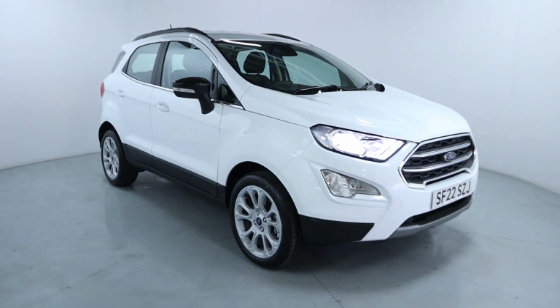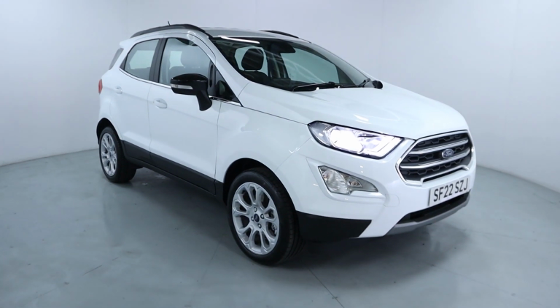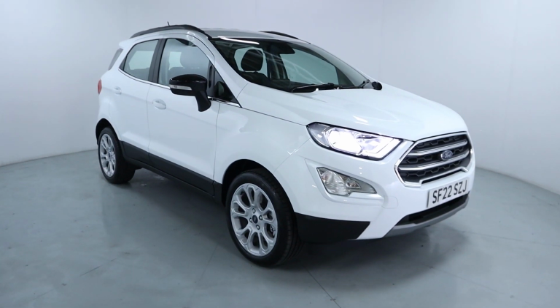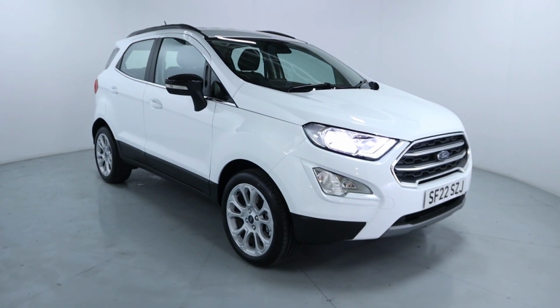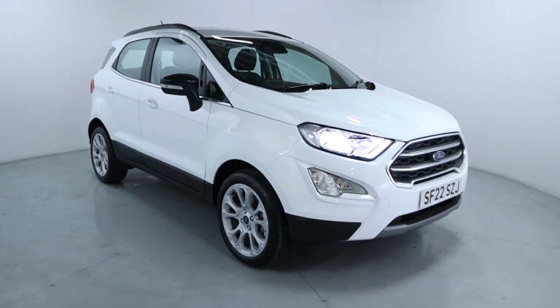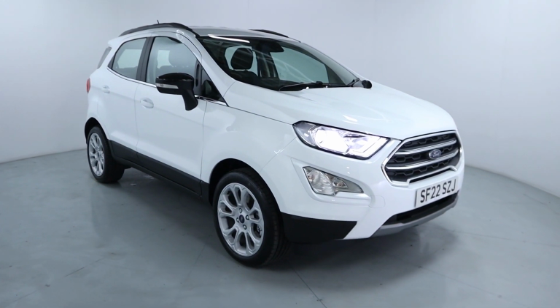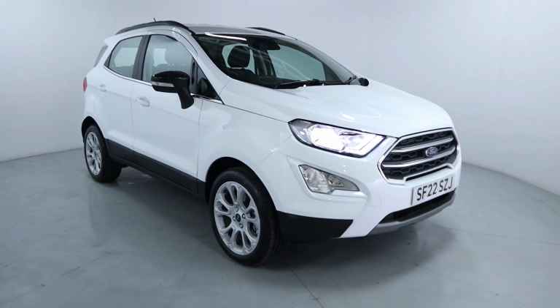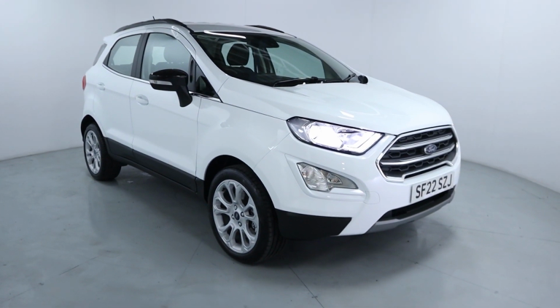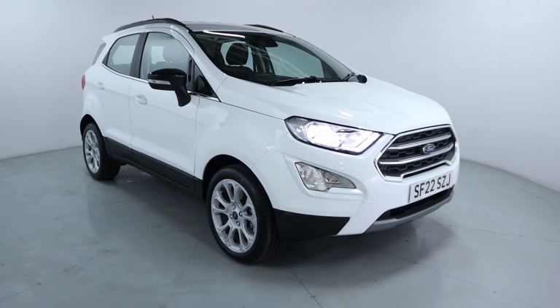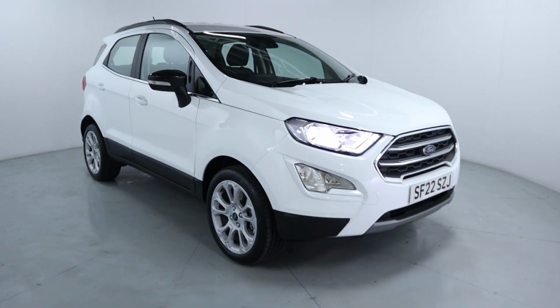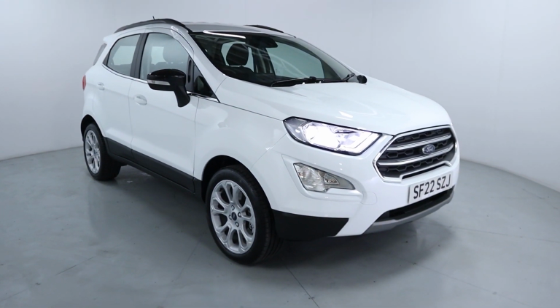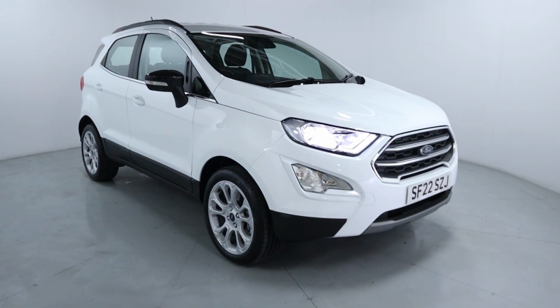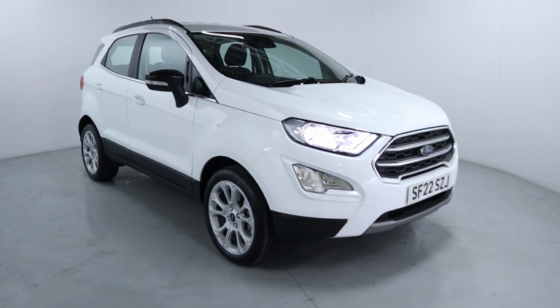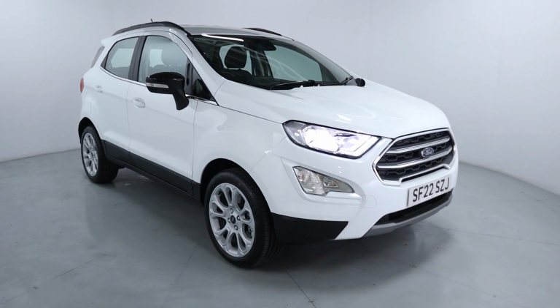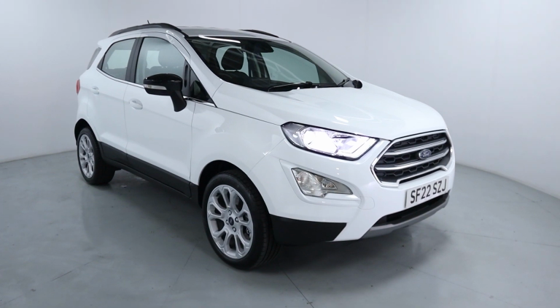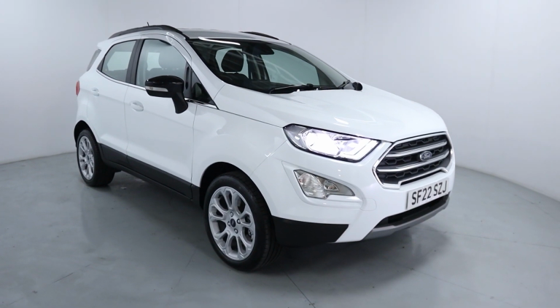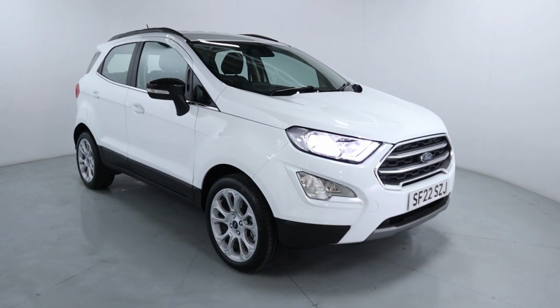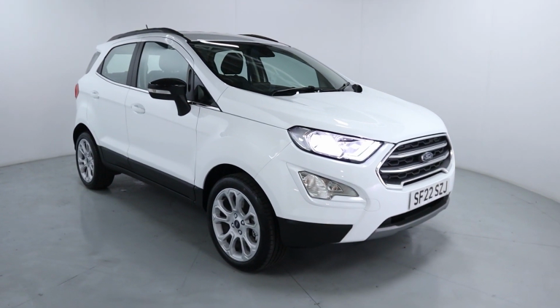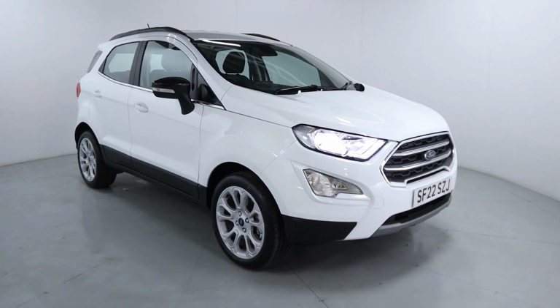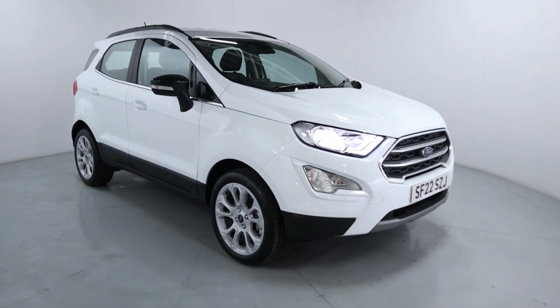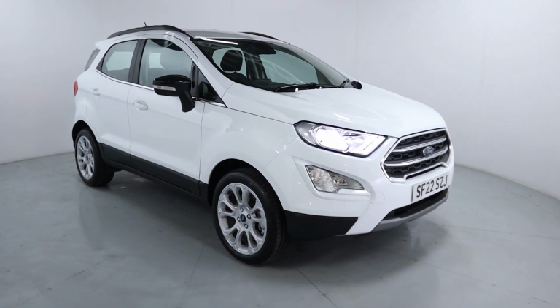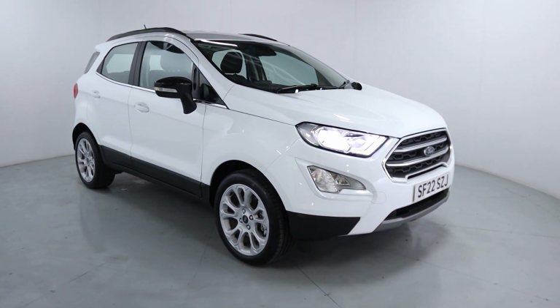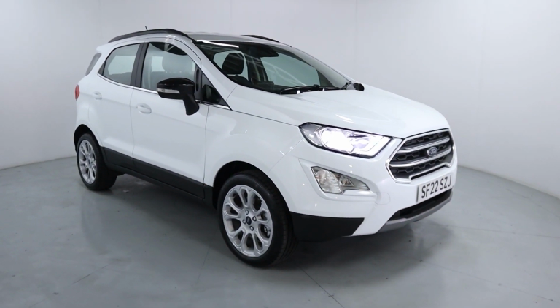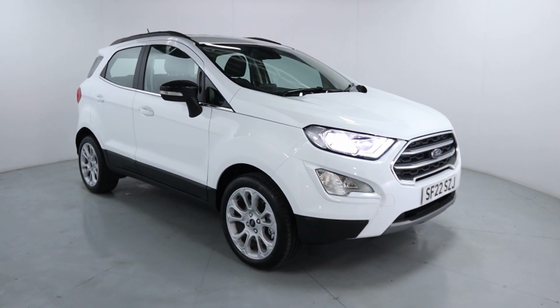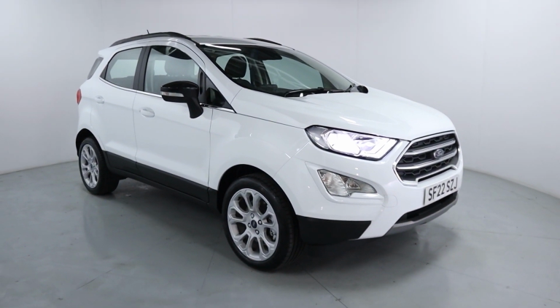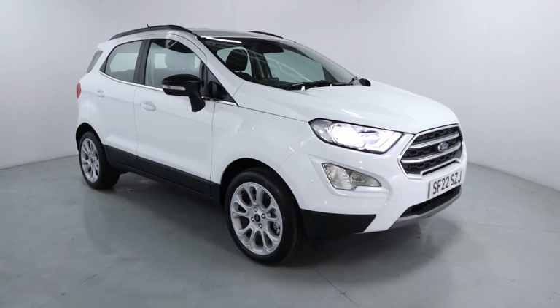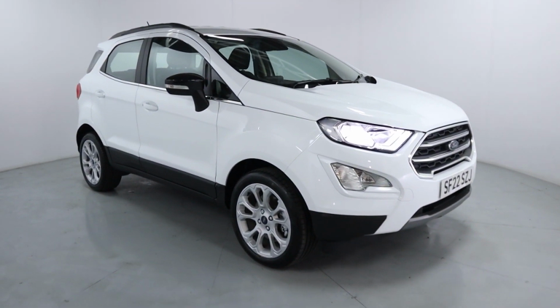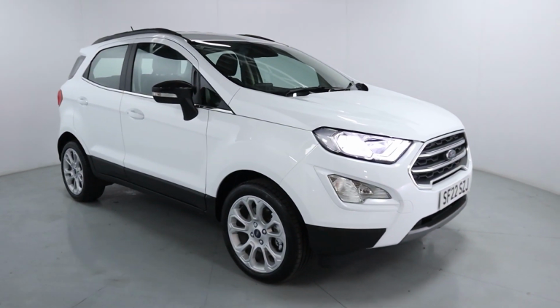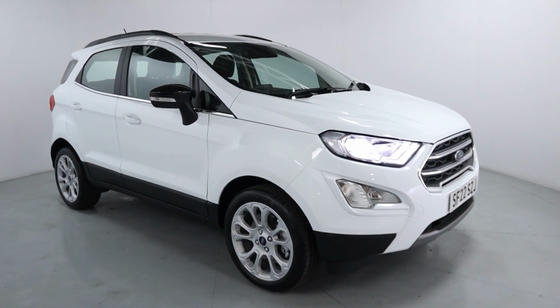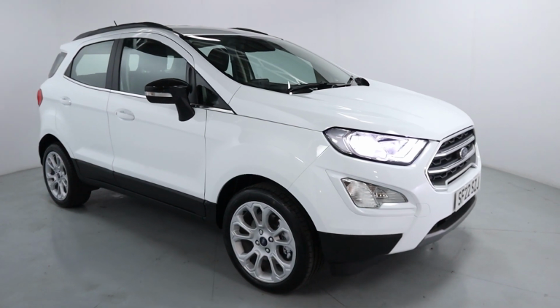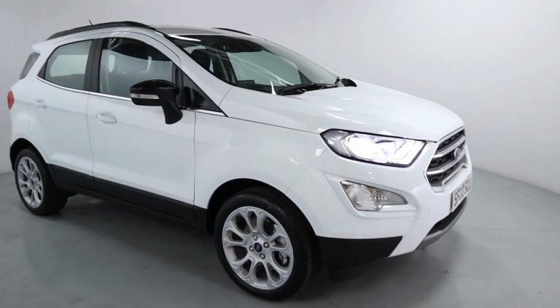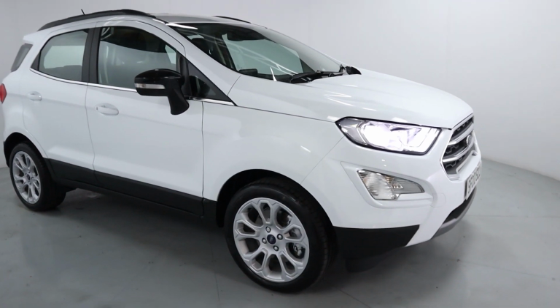Welcome to LMC. Today we're taking a look at this Ford EcoSport Titanium. It's got a one litre petrol engine with a manual gearbox and is only on 6,880 miles — a nice low mileage, finished in ice white.